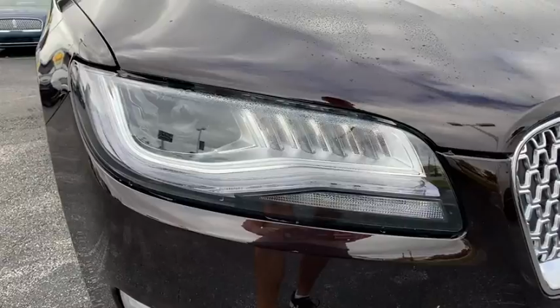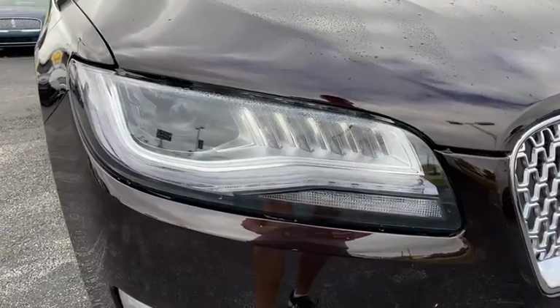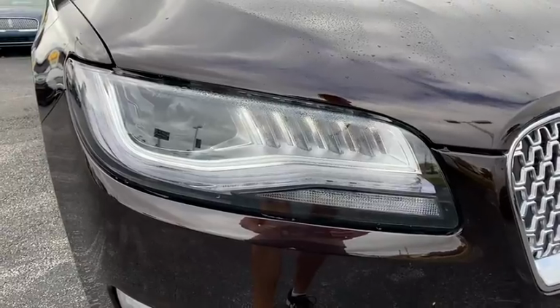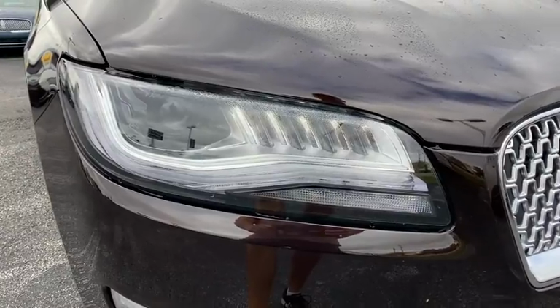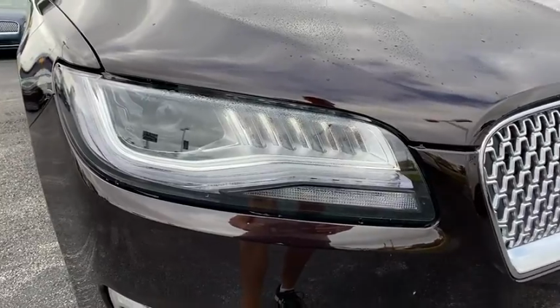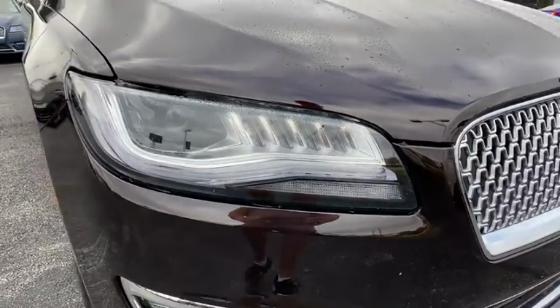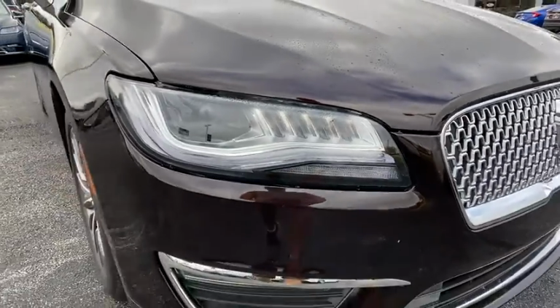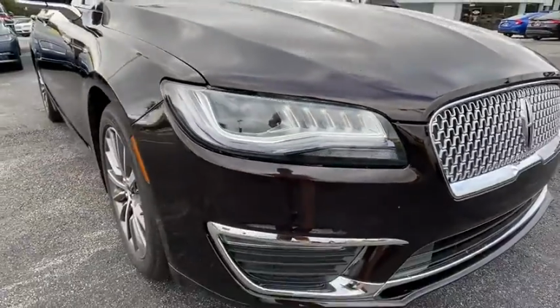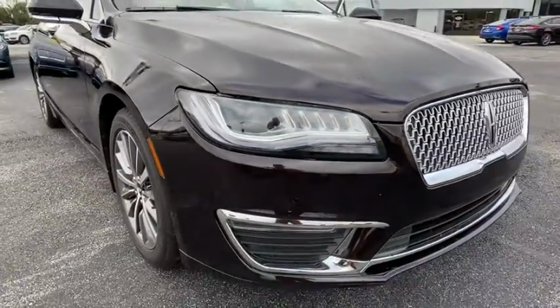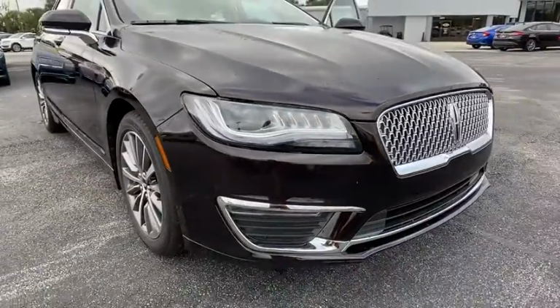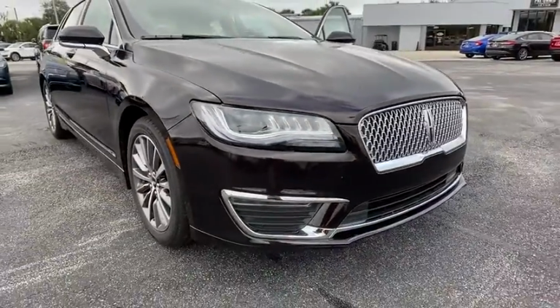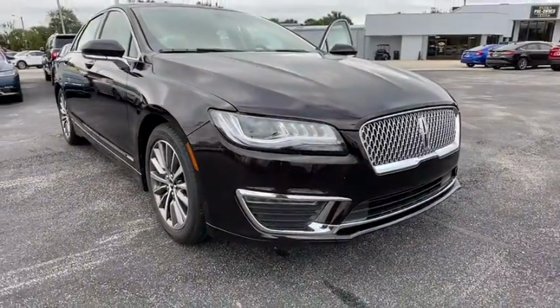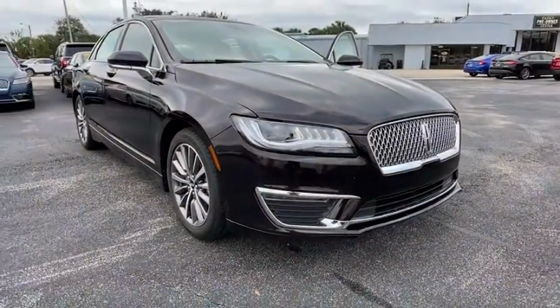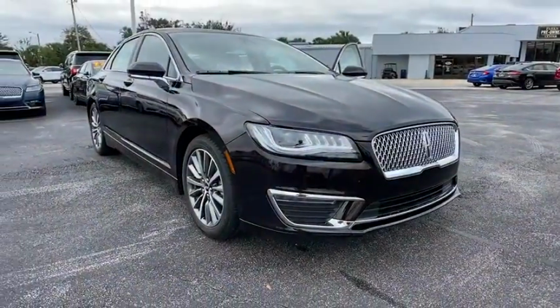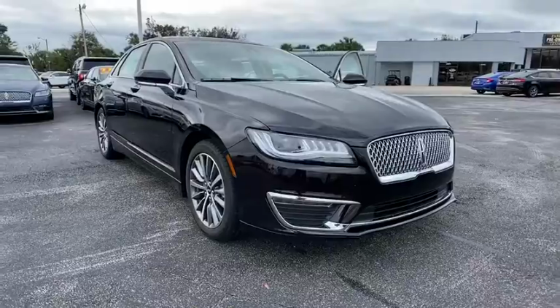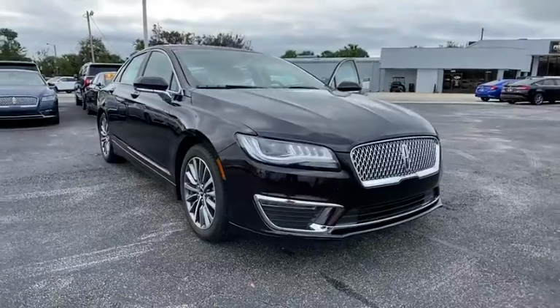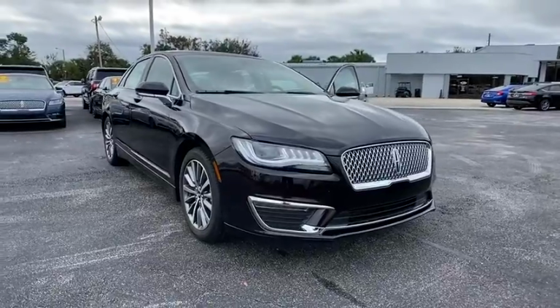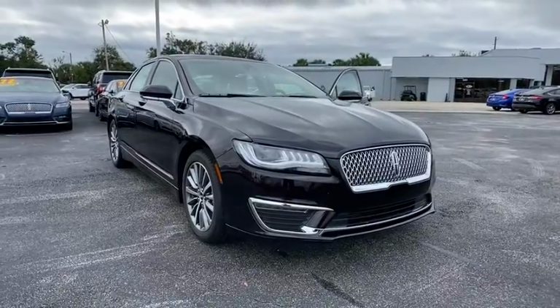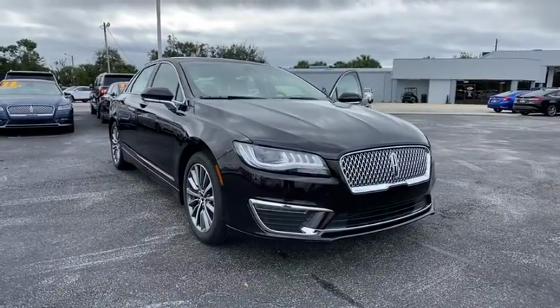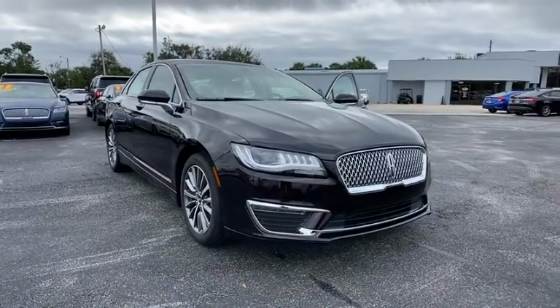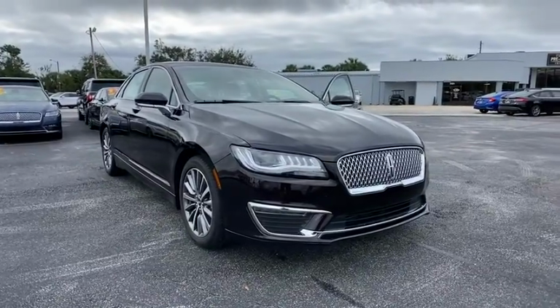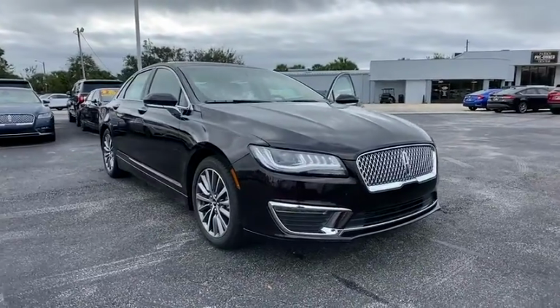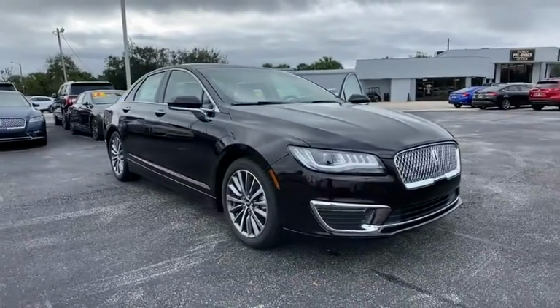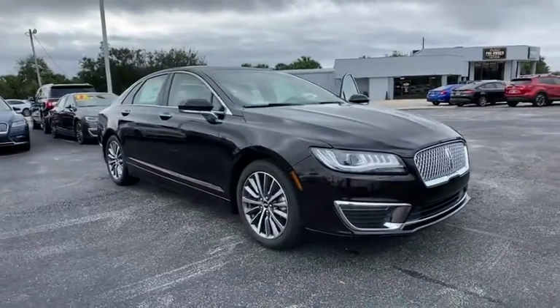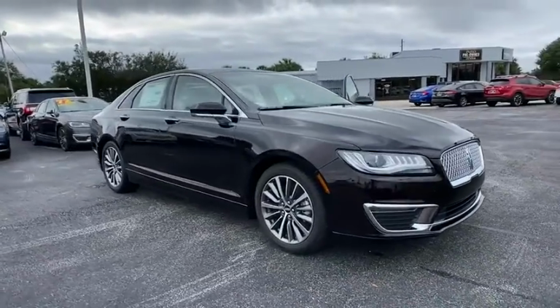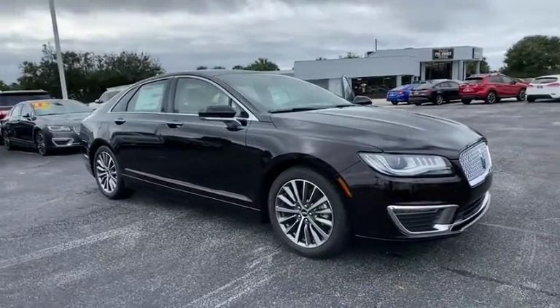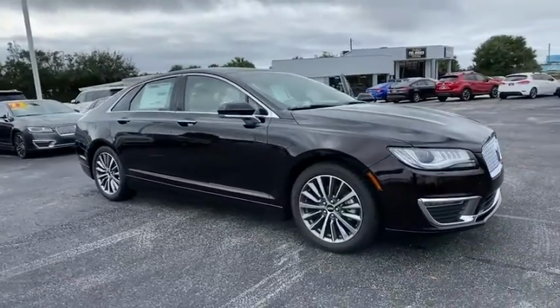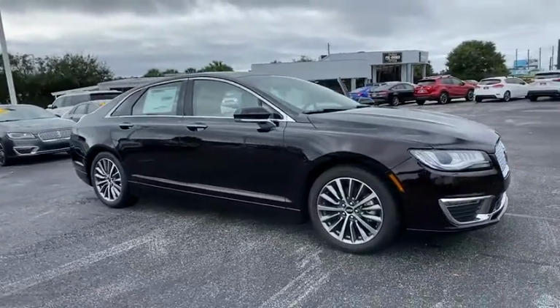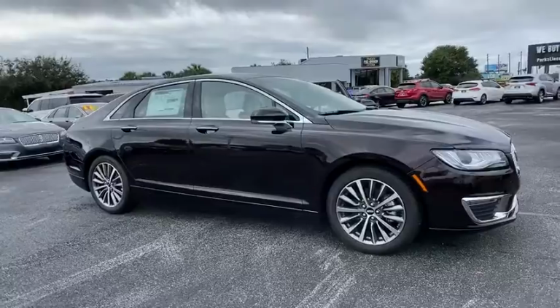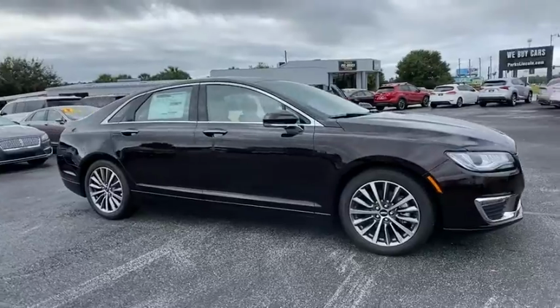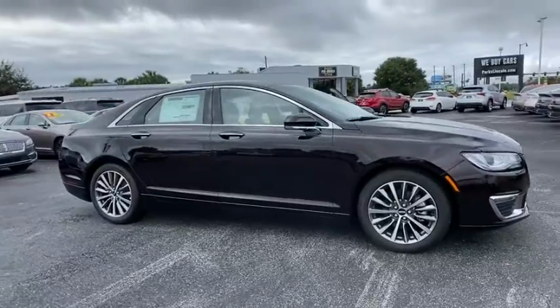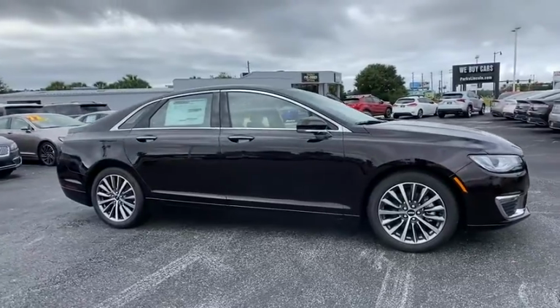We are pleased to show you the 2020 Lincoln MKZ. With sharp angles, sleek lines, and a sculpted body, the Lincoln MKZ has an impressive stance and a dynamic design.